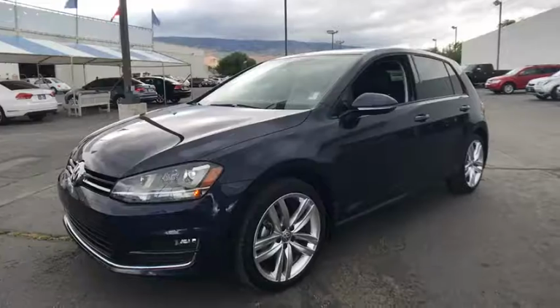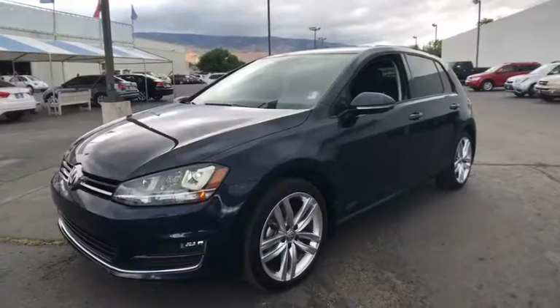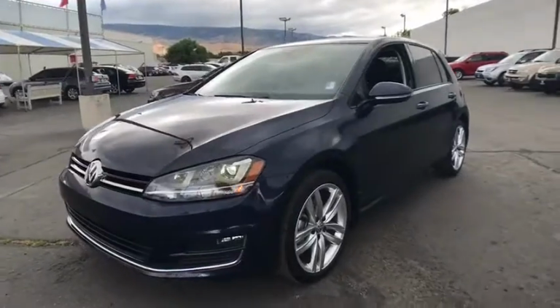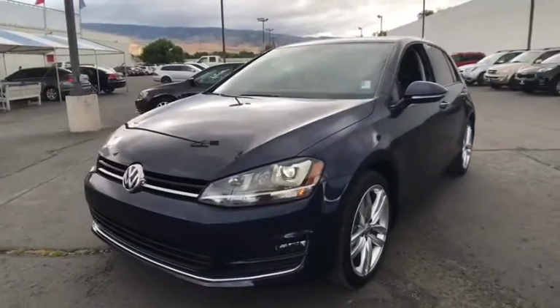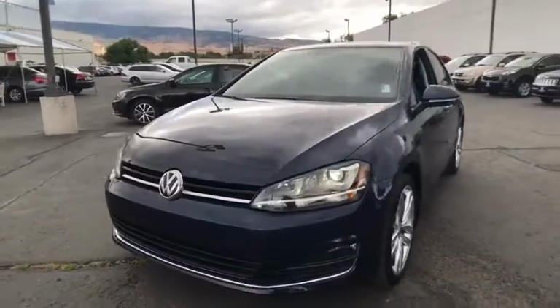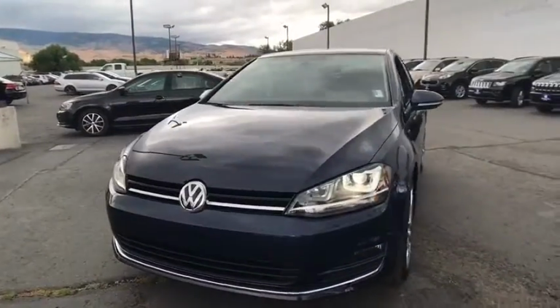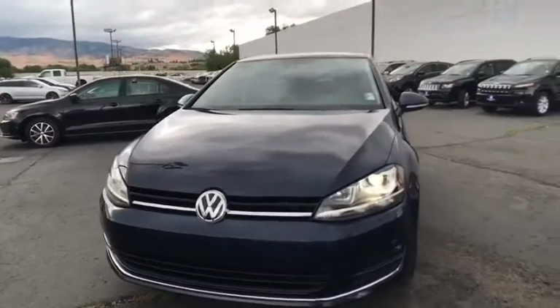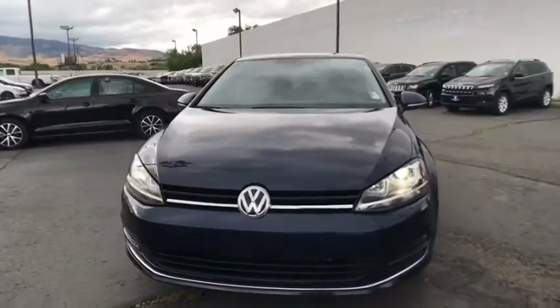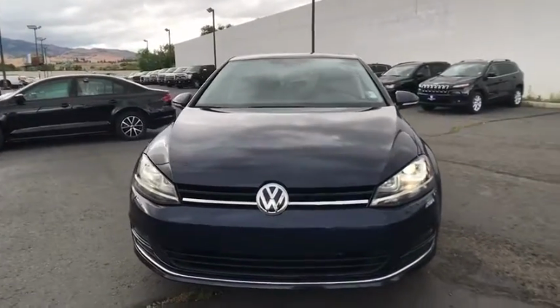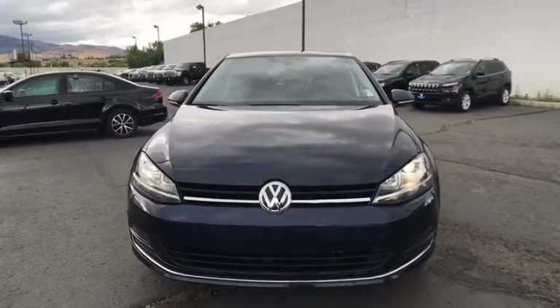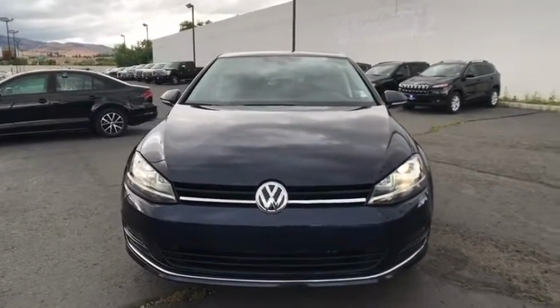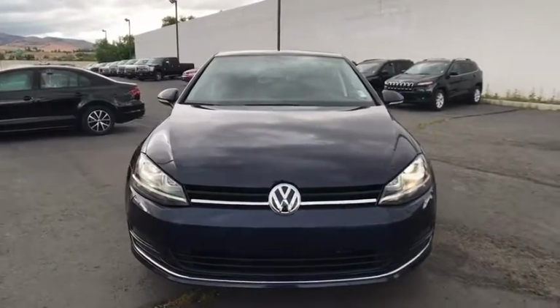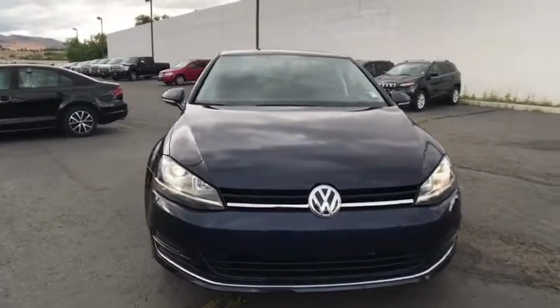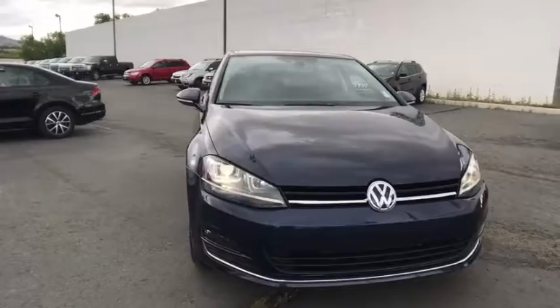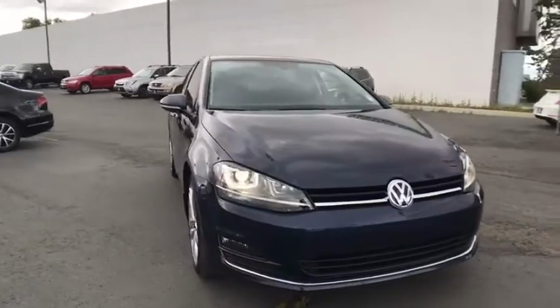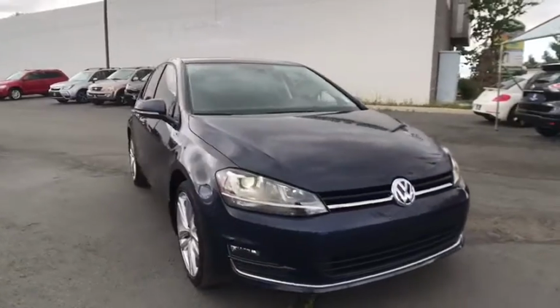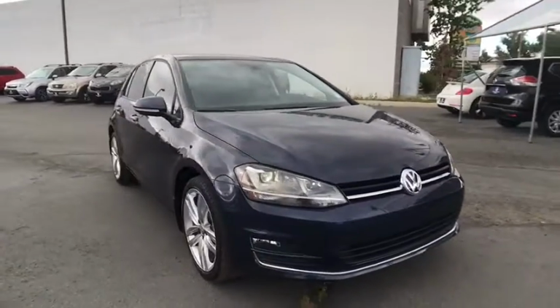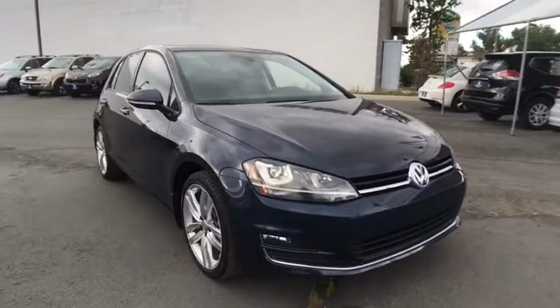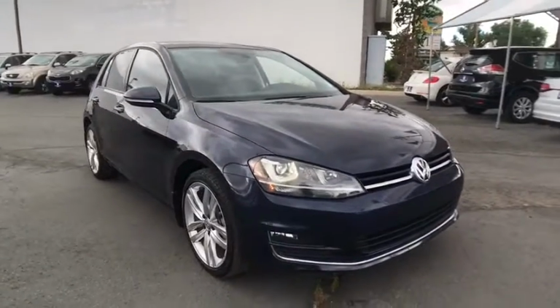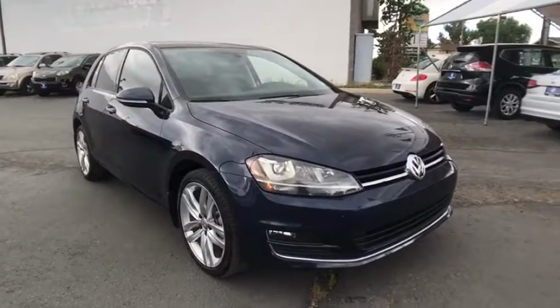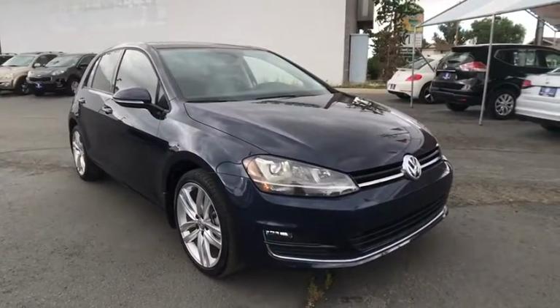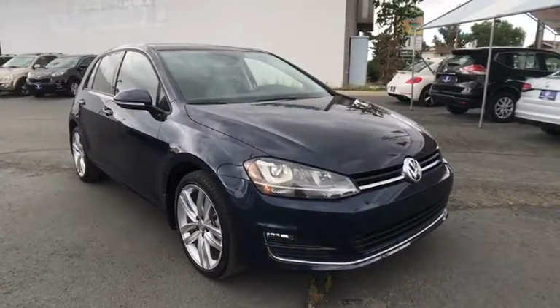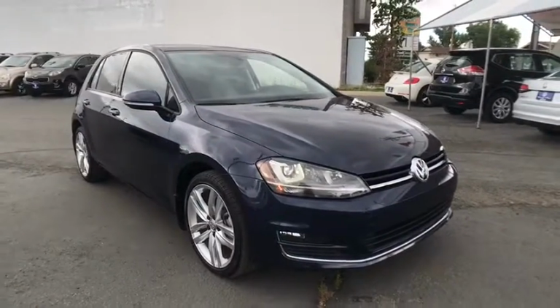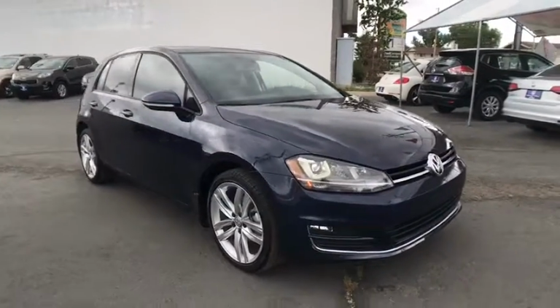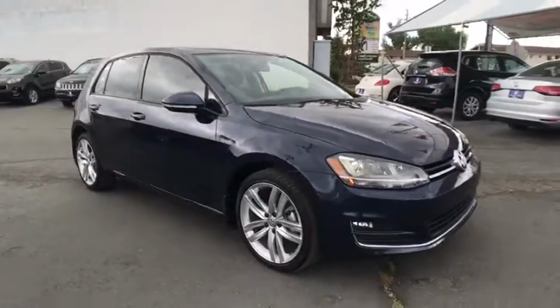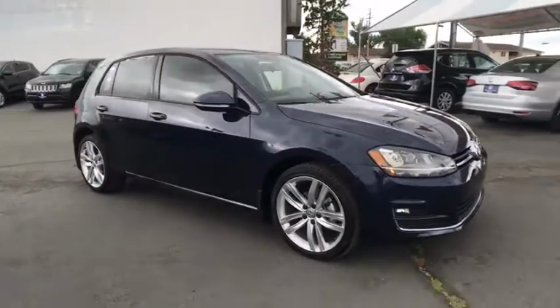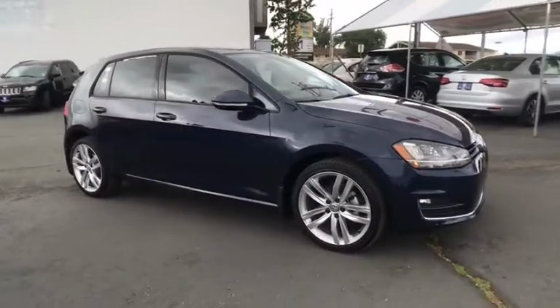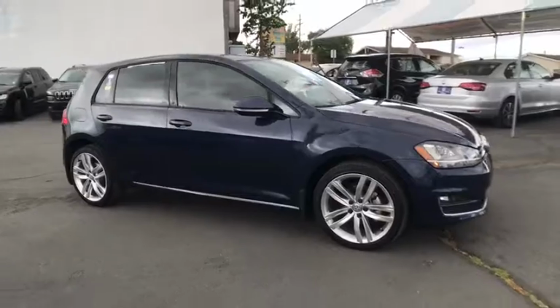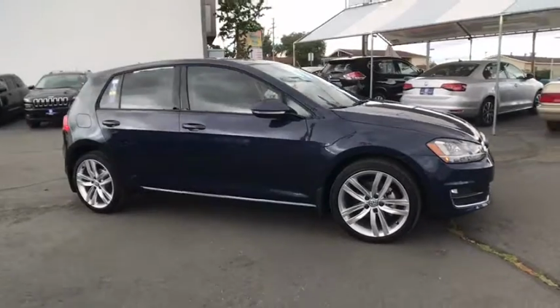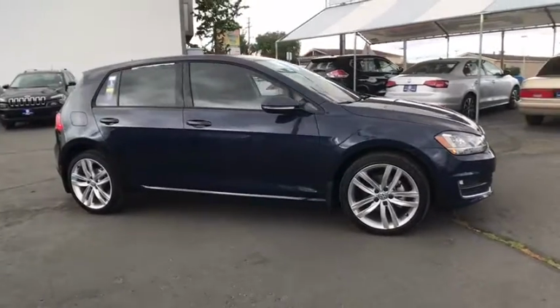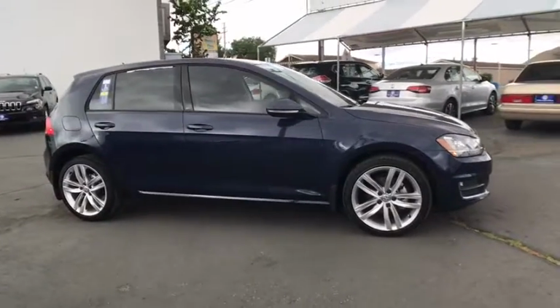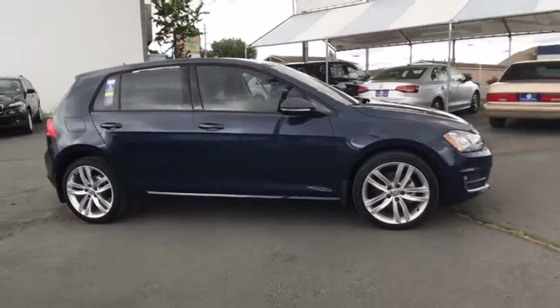The 2015 Volkswagen Golf. It's the original fun-to-drive hatchback. Drive one today. This vehicle has less than 20,000 miles. Here are some of this vehicle's great options.